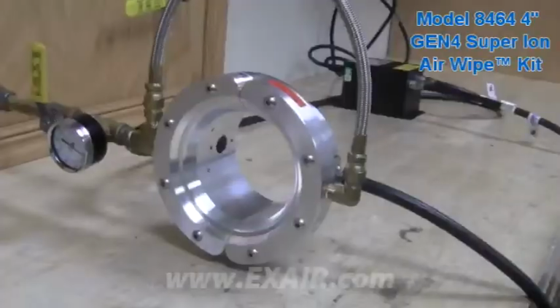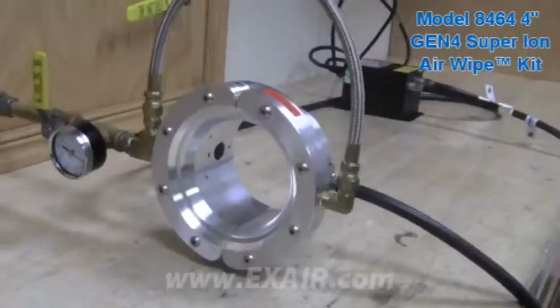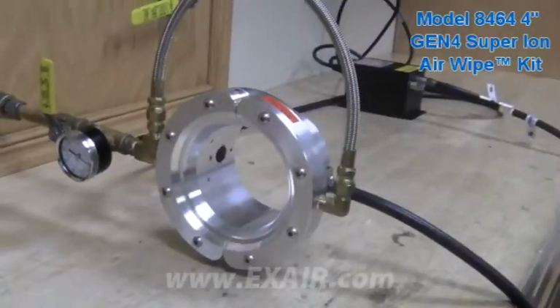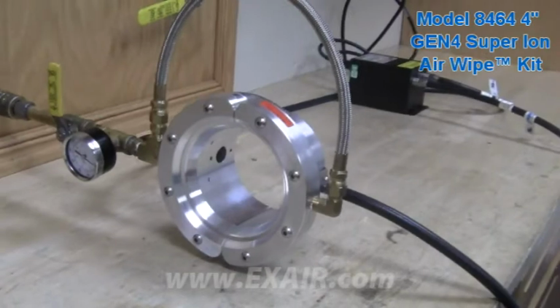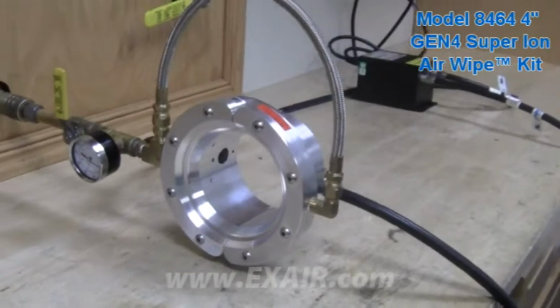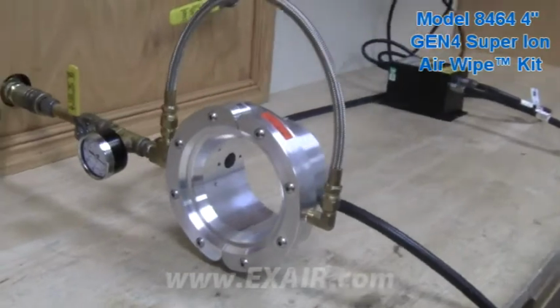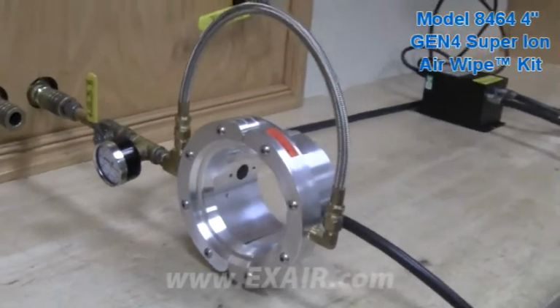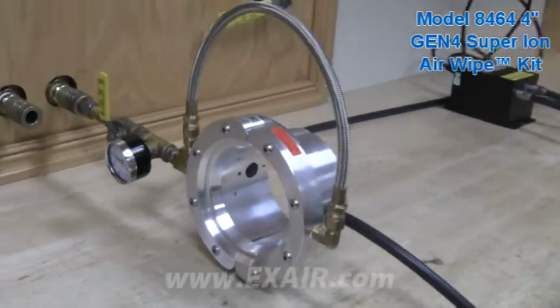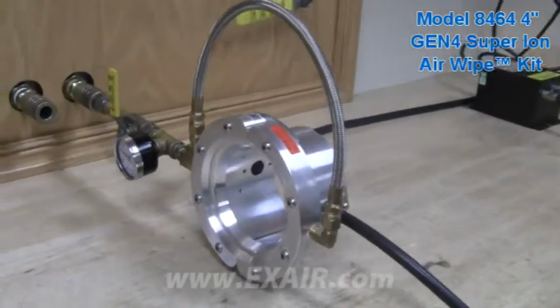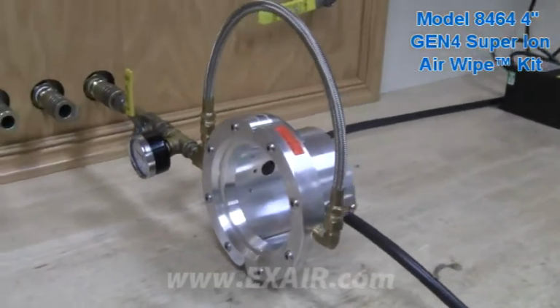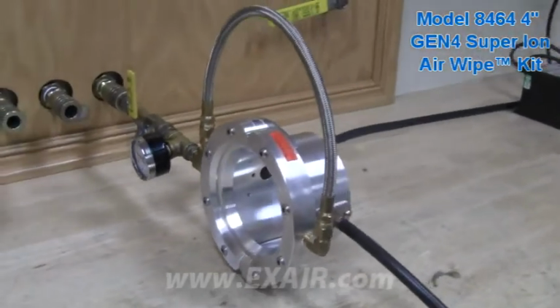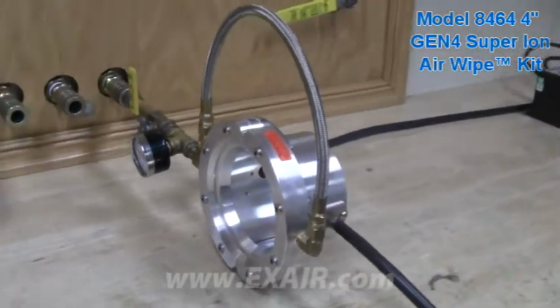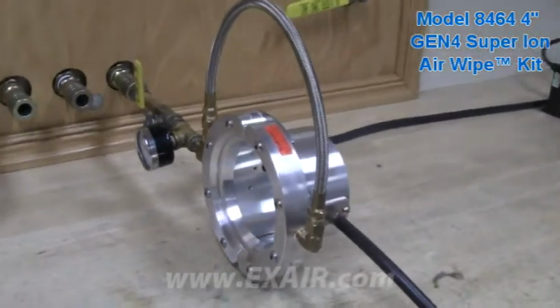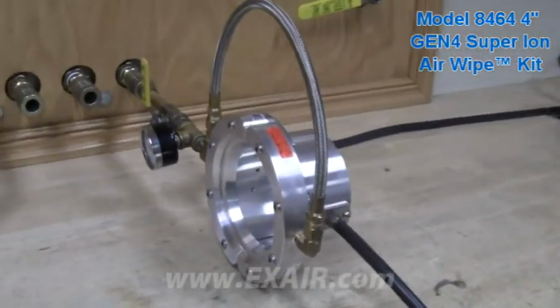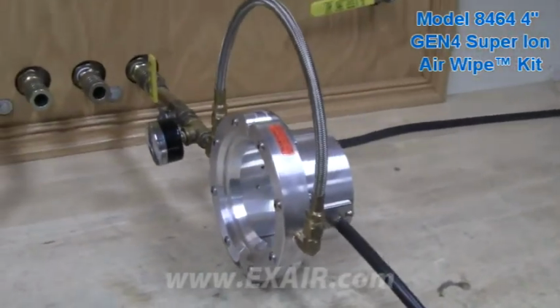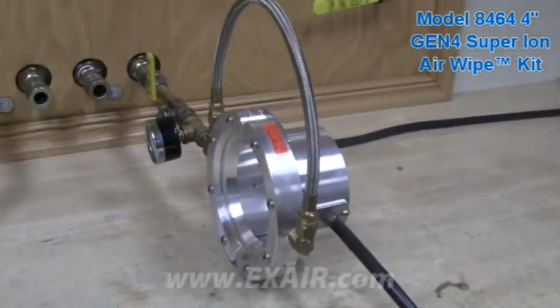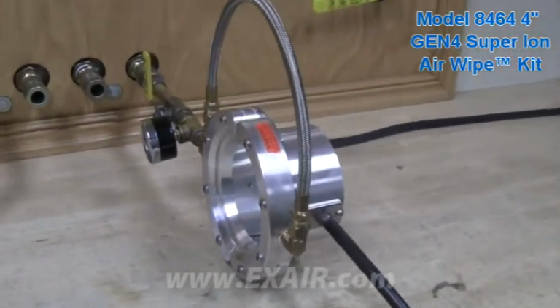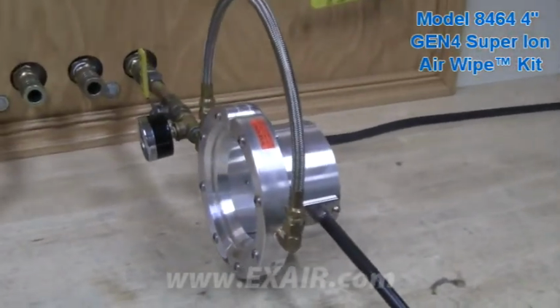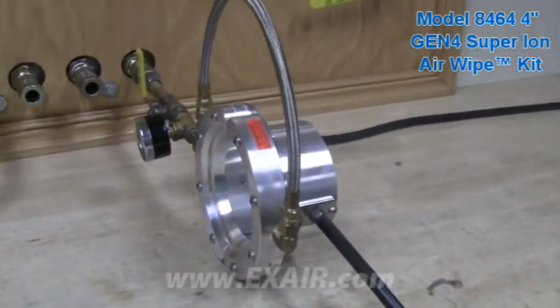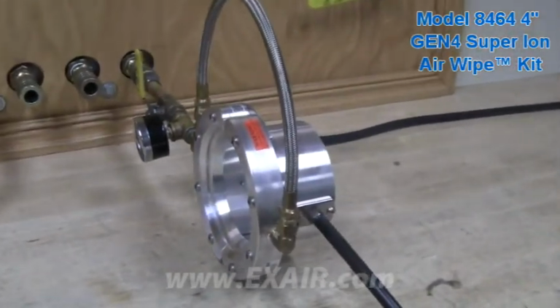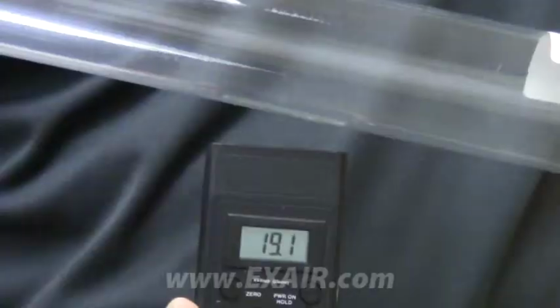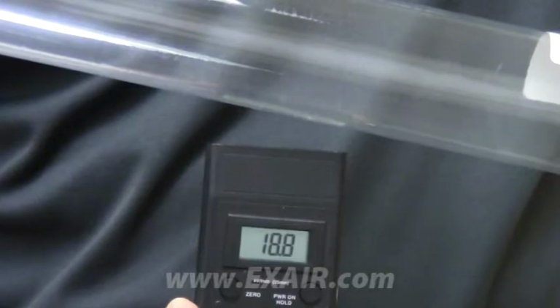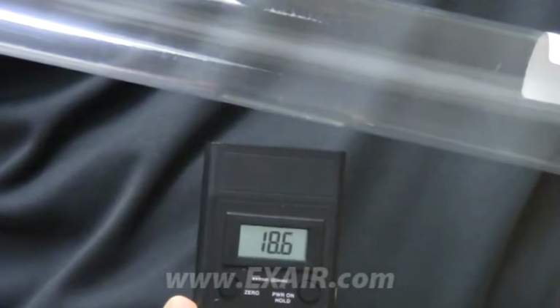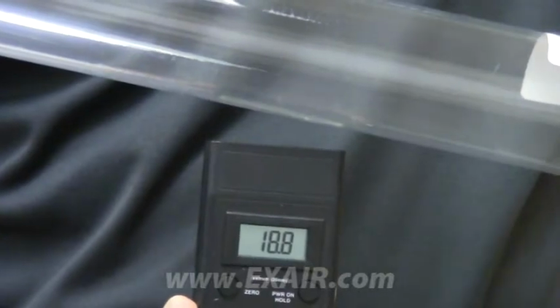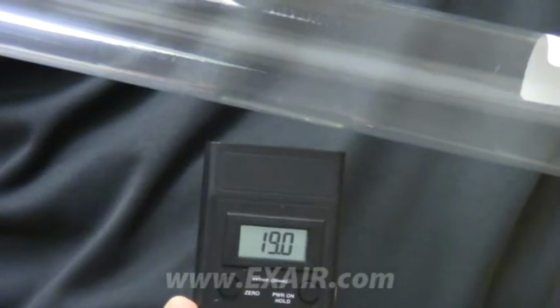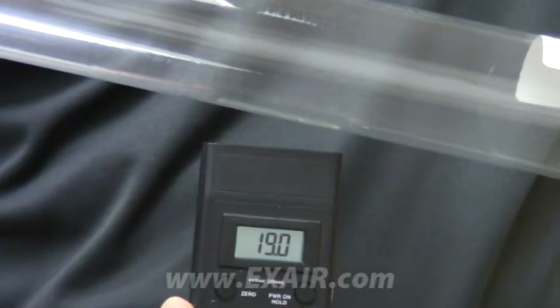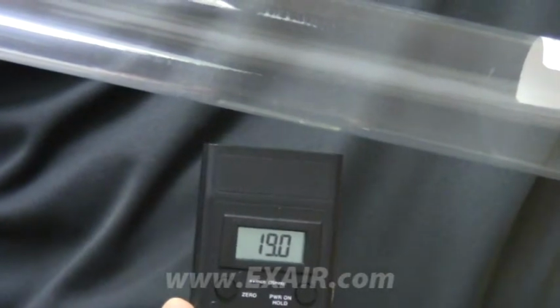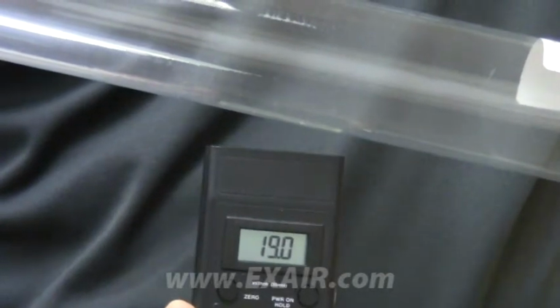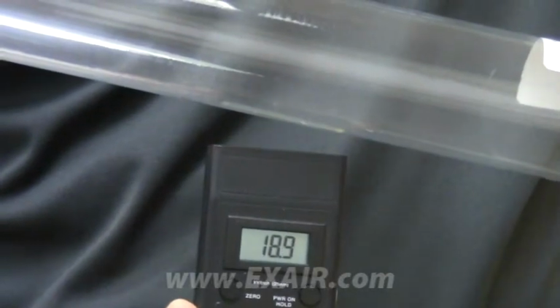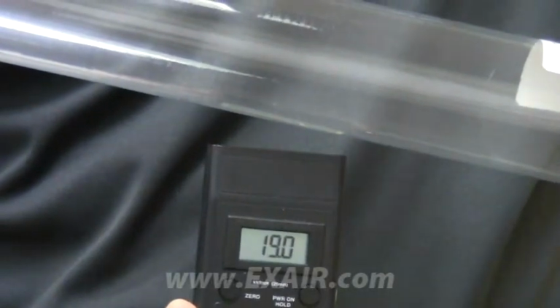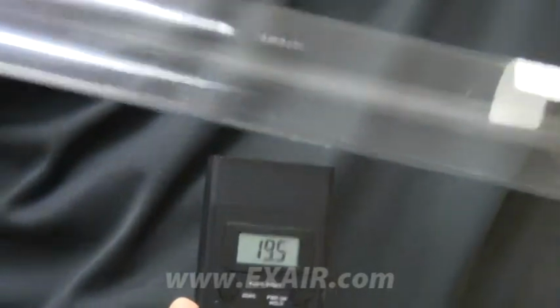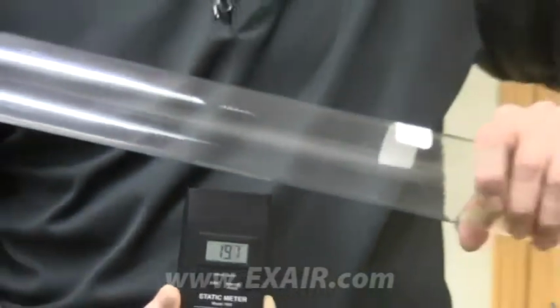Super ion air wipes clamp around pipe, tubing, wire, extrusions, and molded parts to eliminate static and blow off the outer perimeter with a 360 degree ionized air flow.